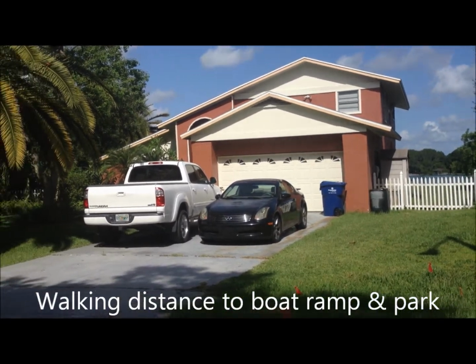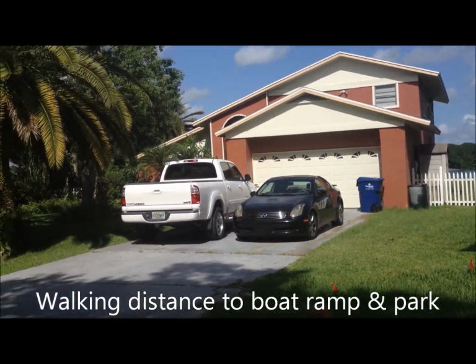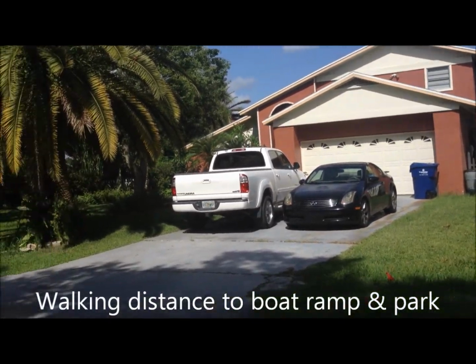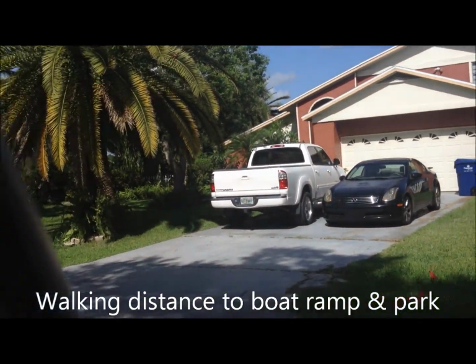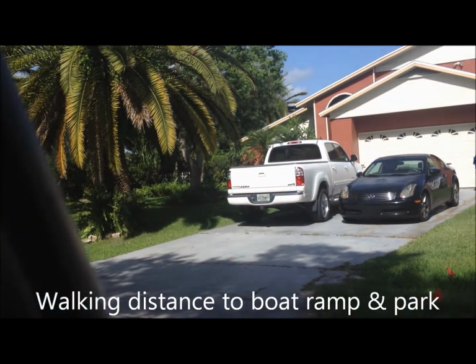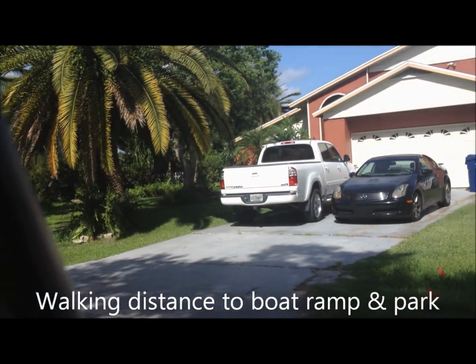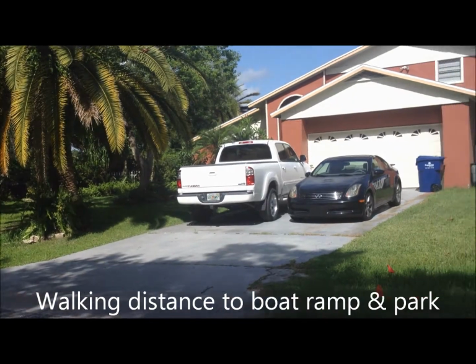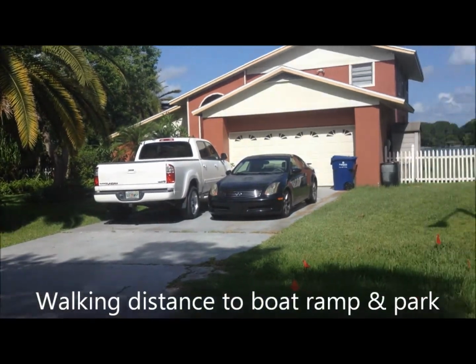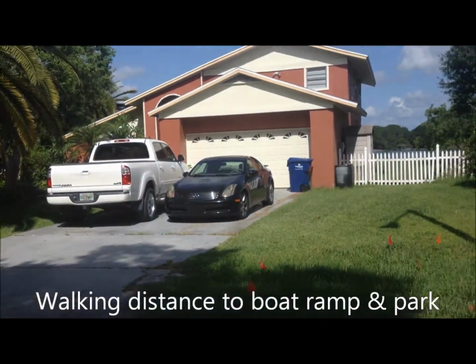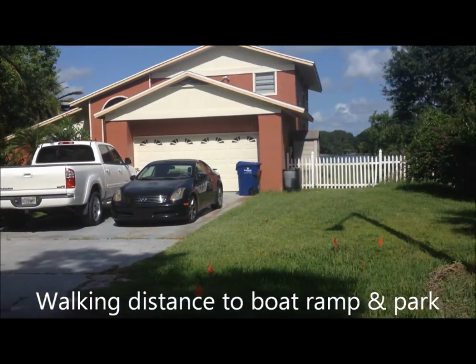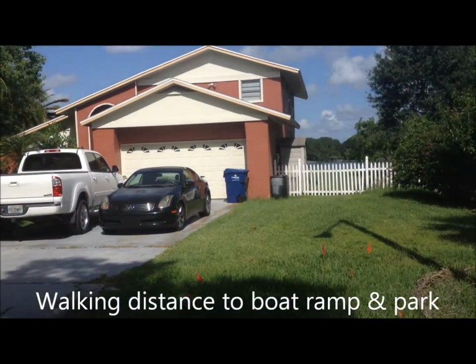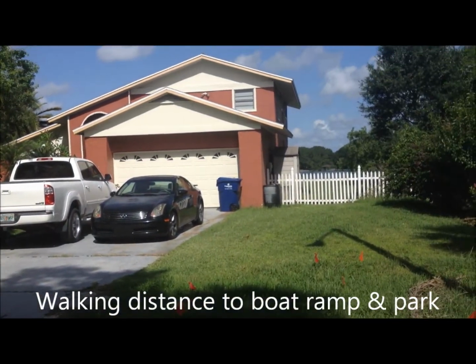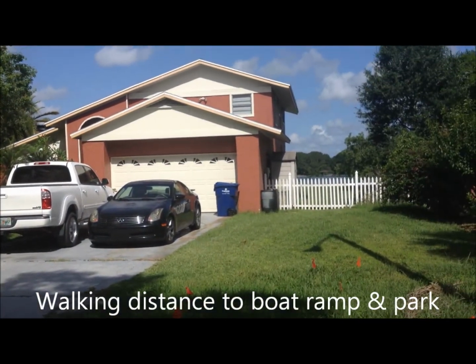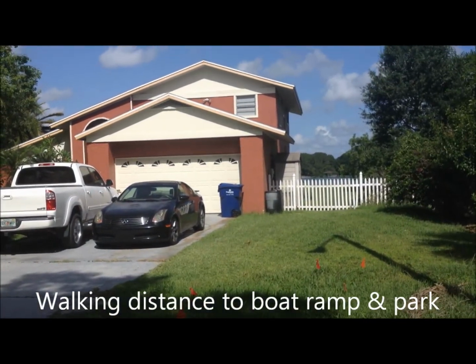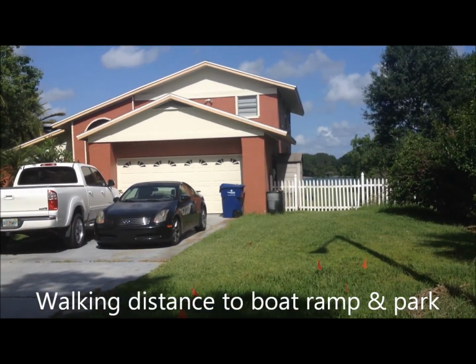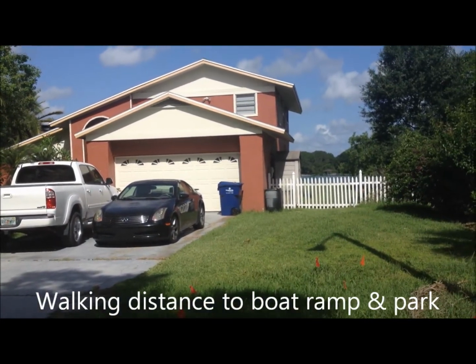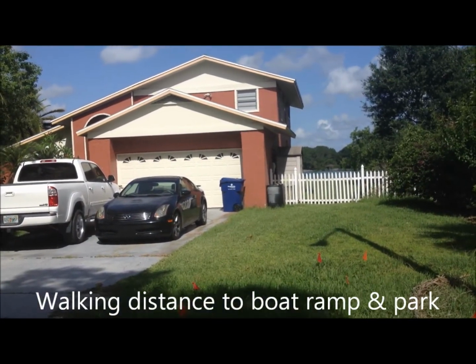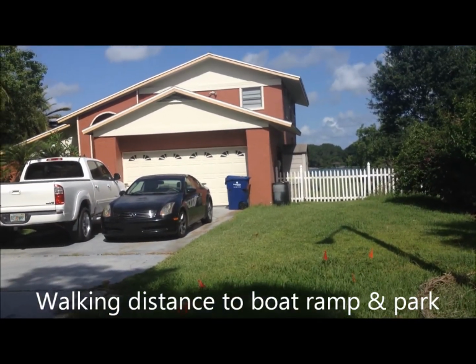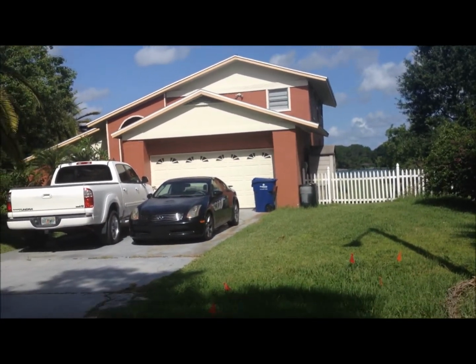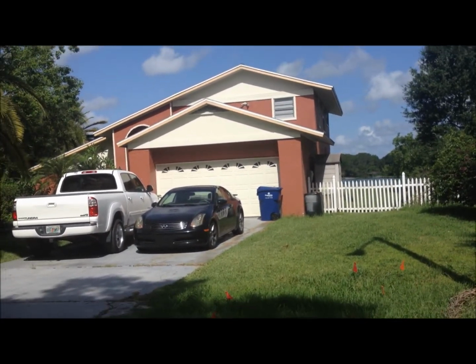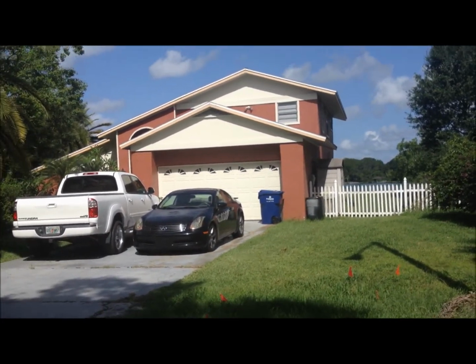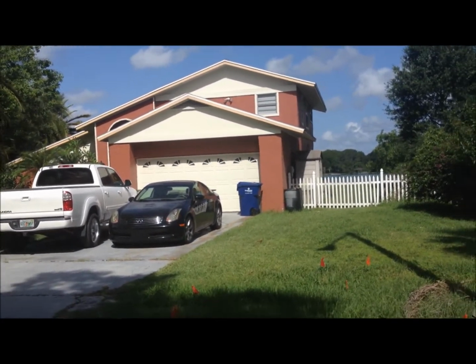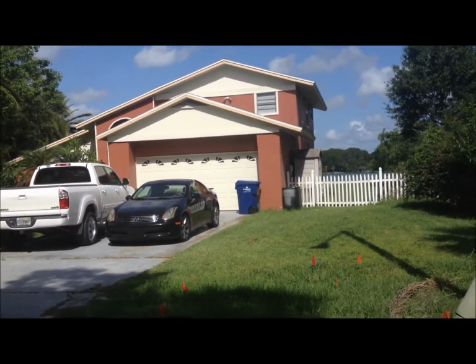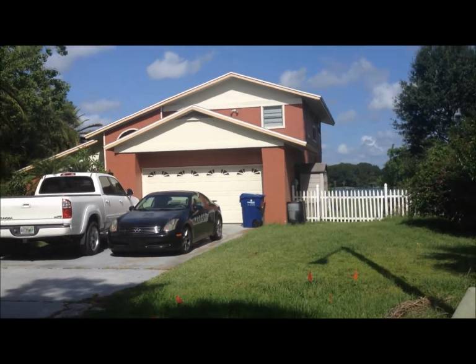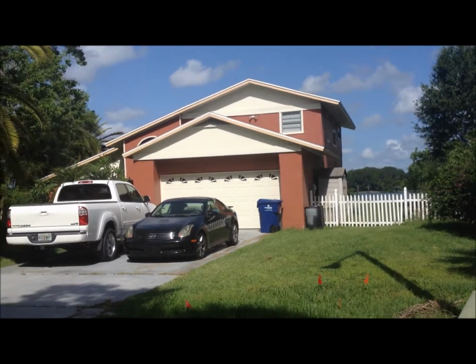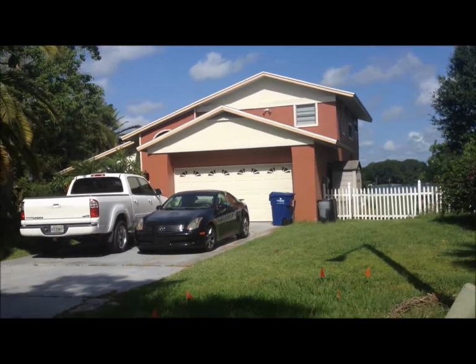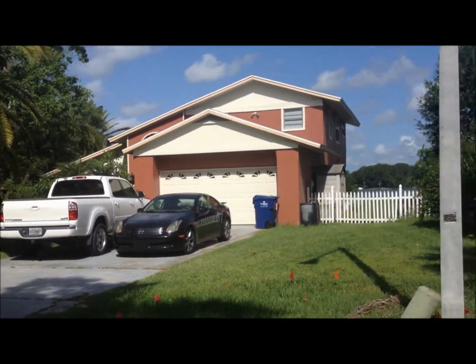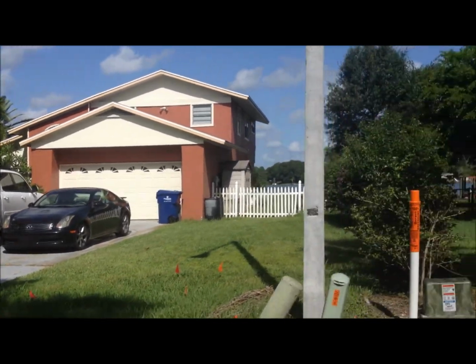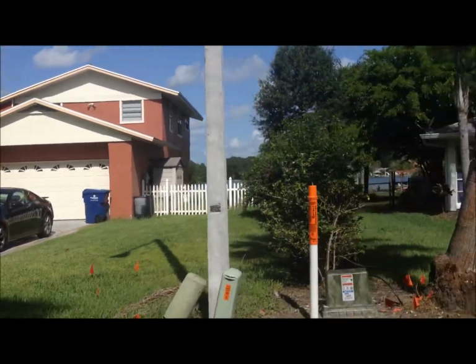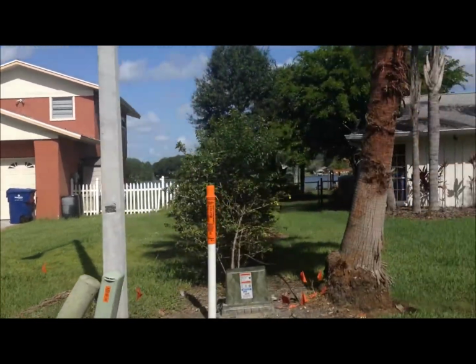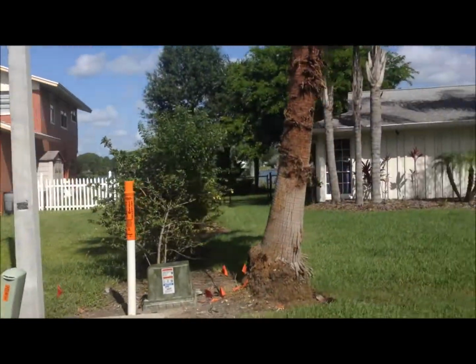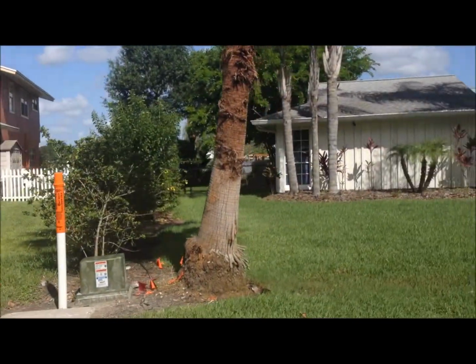So that's the house. I got a pour concrete slab there so I can get my boat trailer on the side. Needs a paint job, needs a few things, but let's check out the neighborhood here.